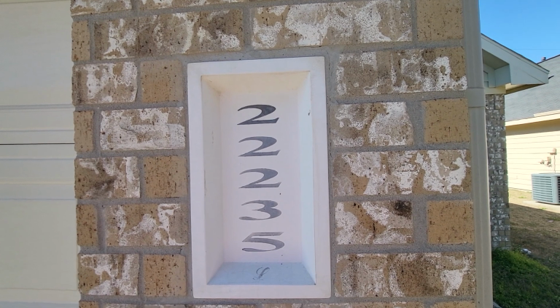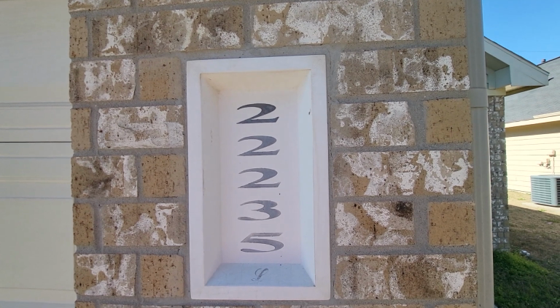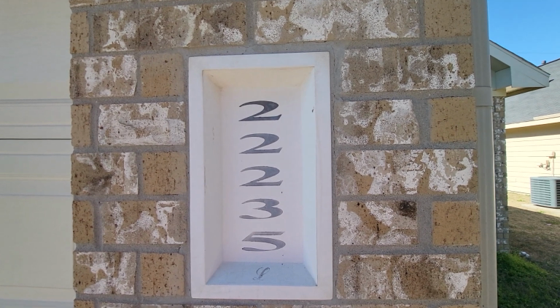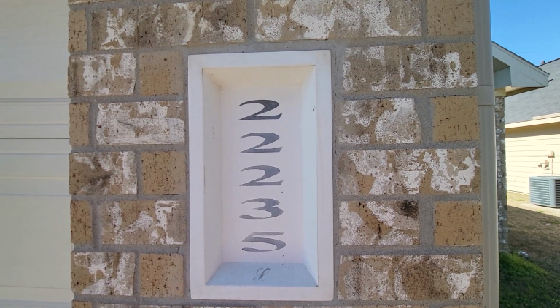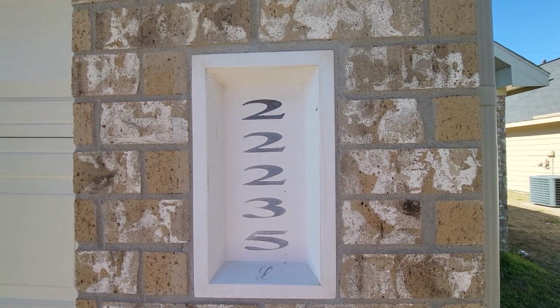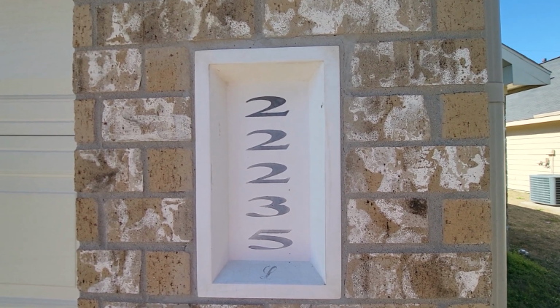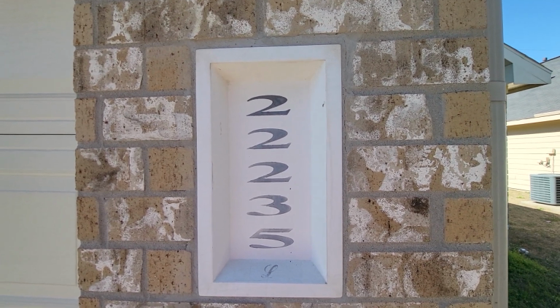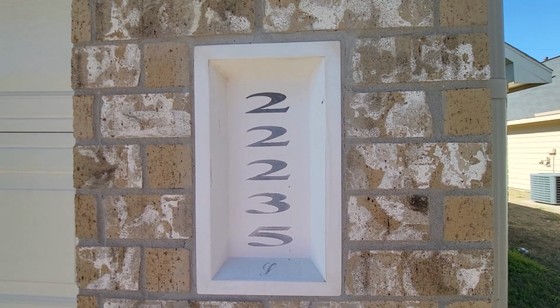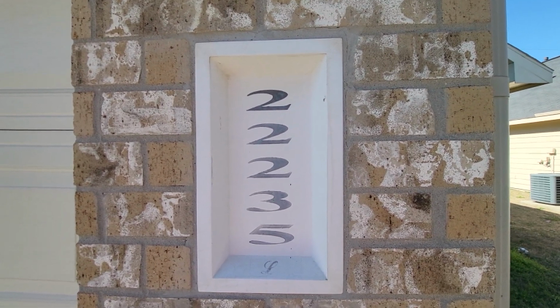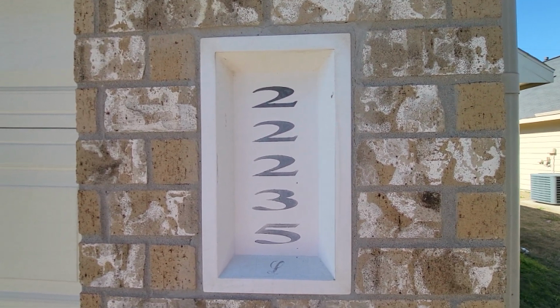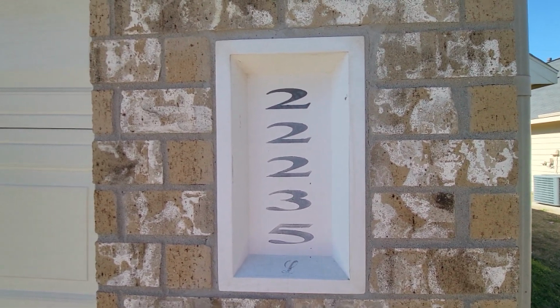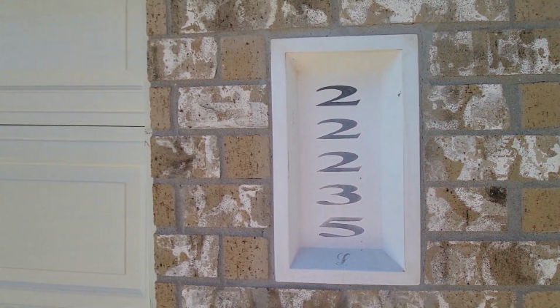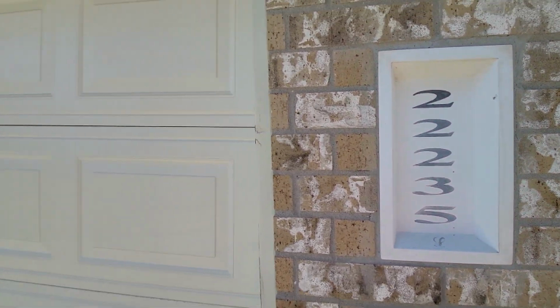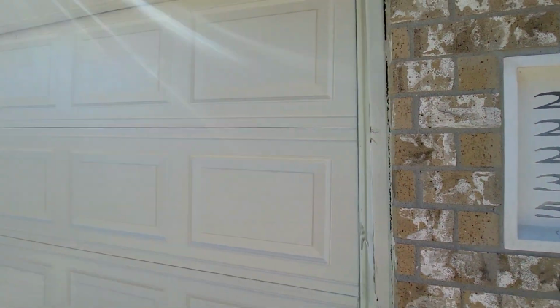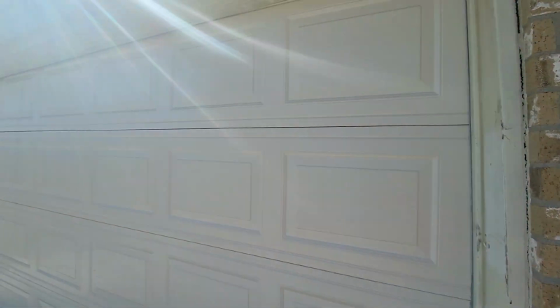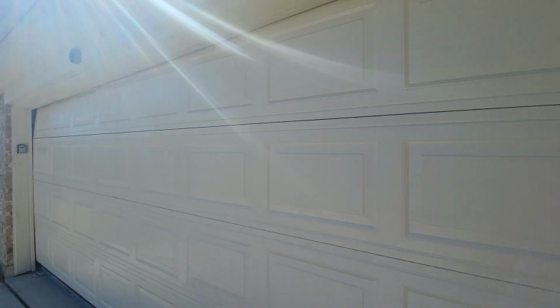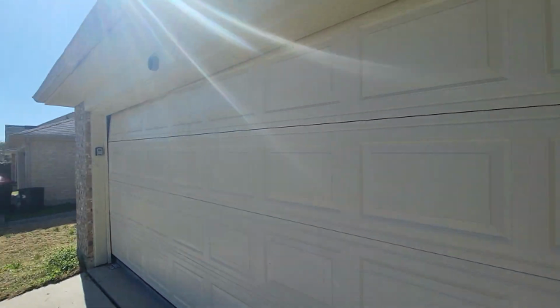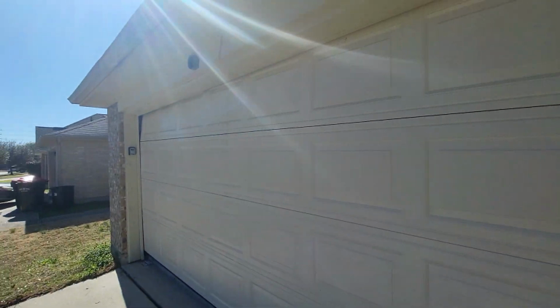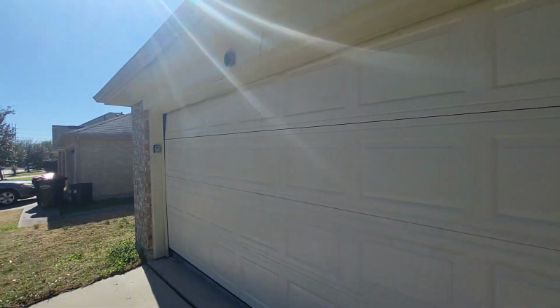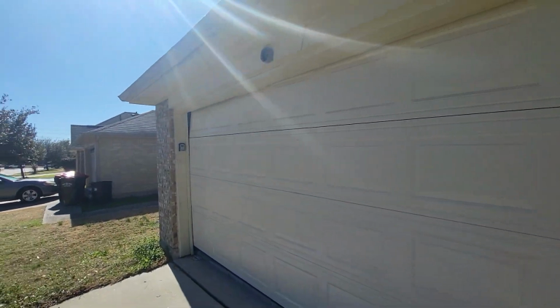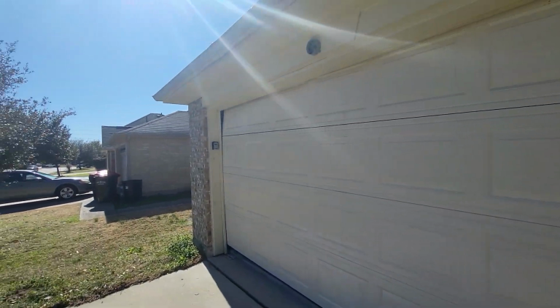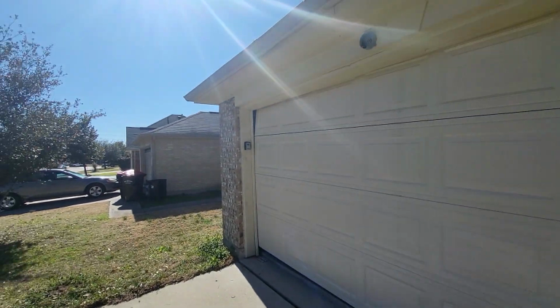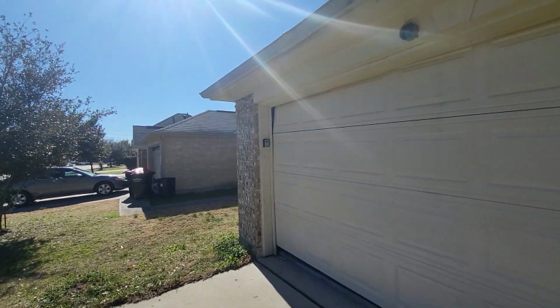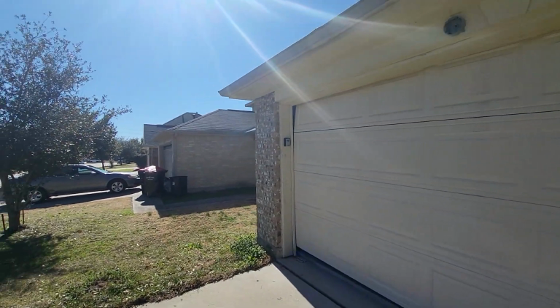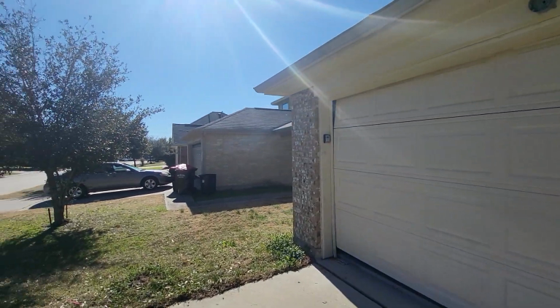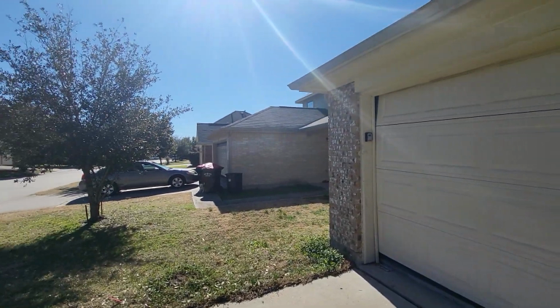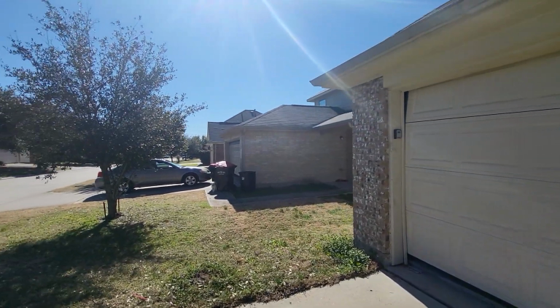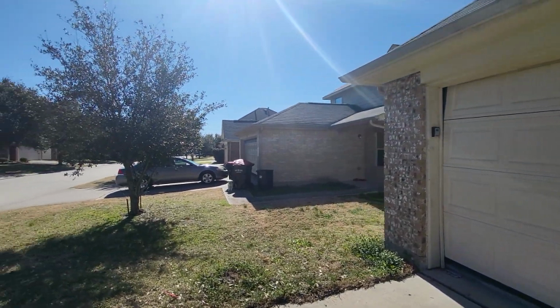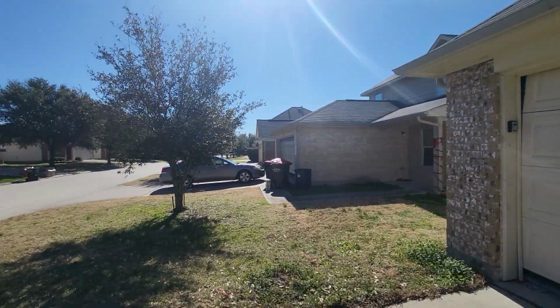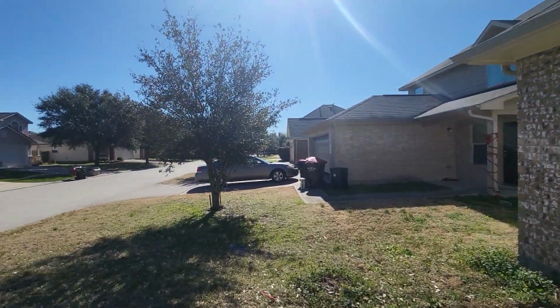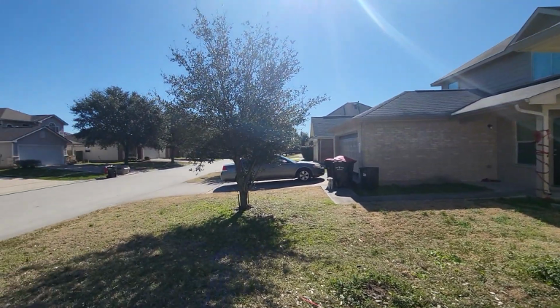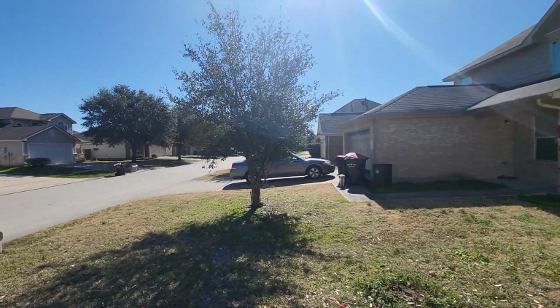This is 22235 Double Tree Park. Here's the neighborhood.